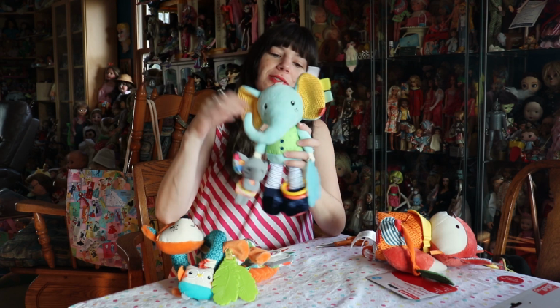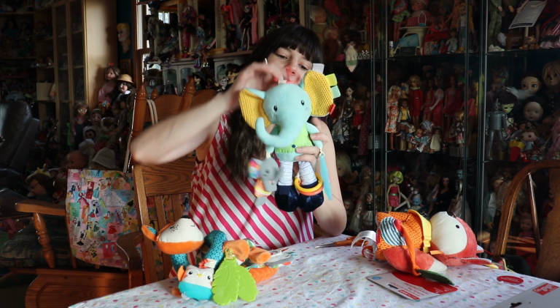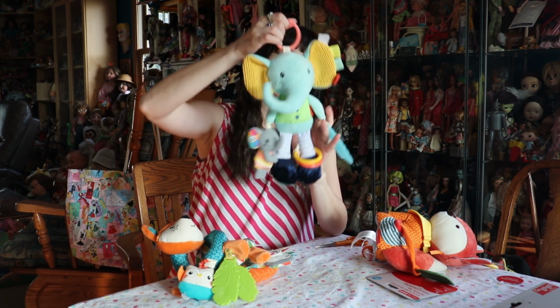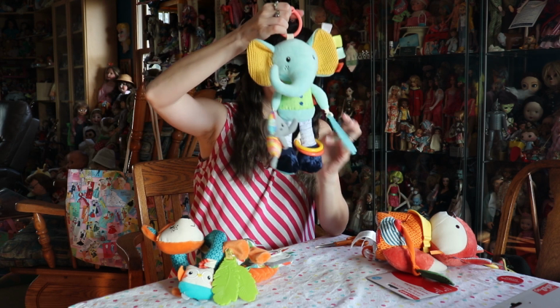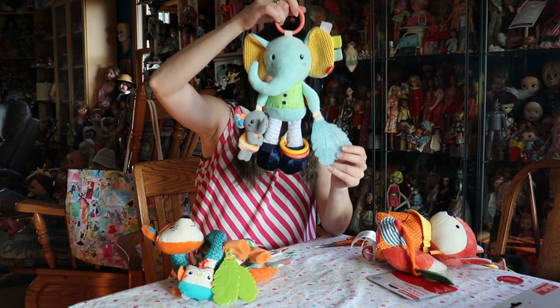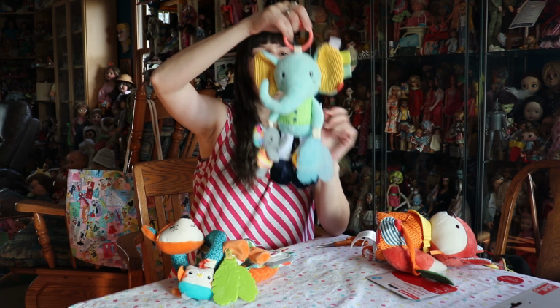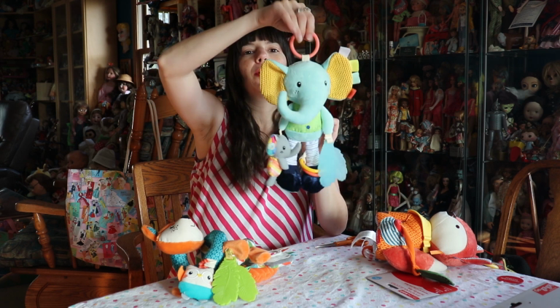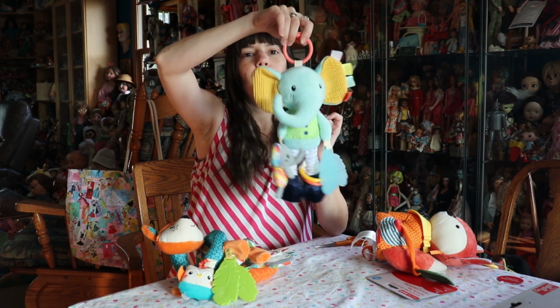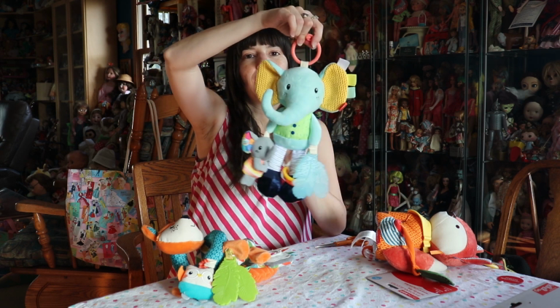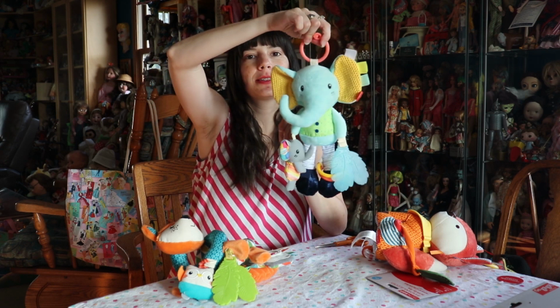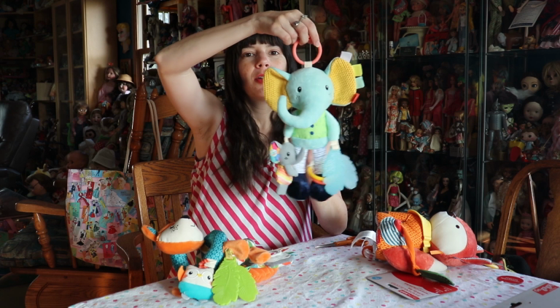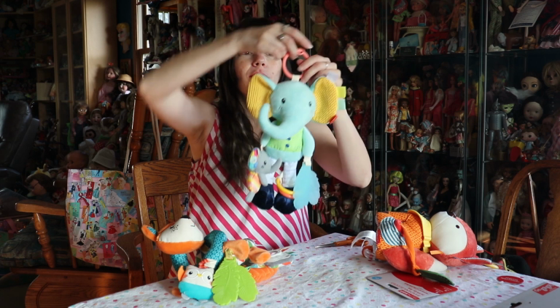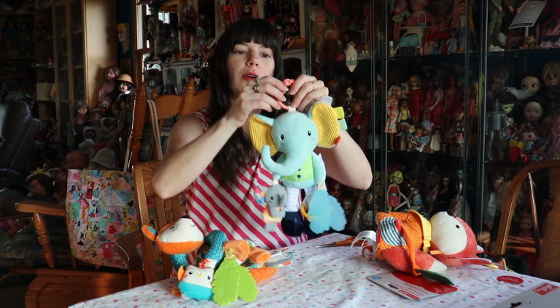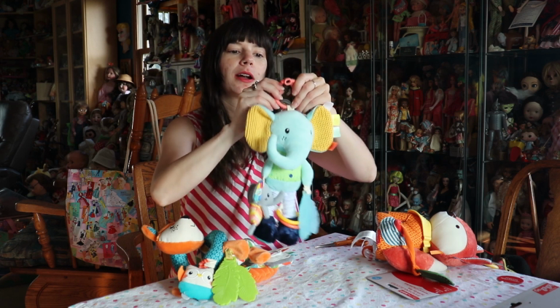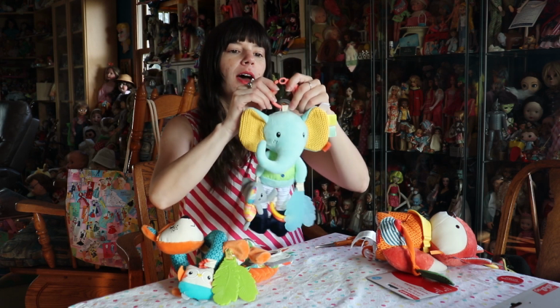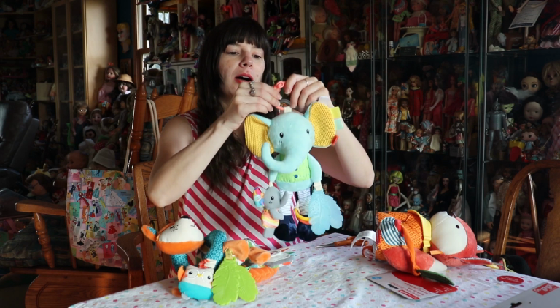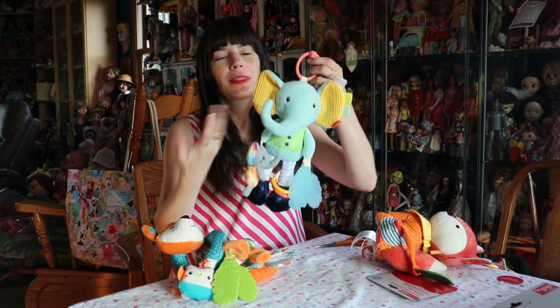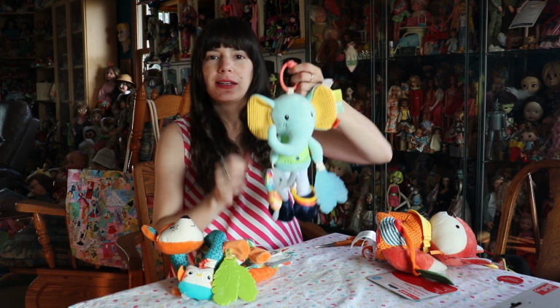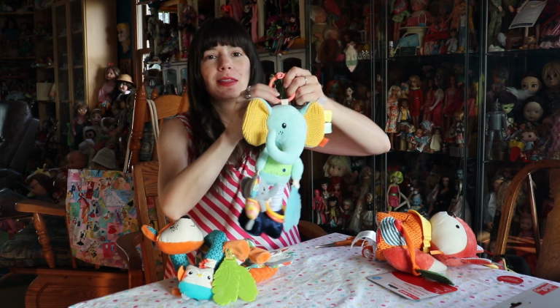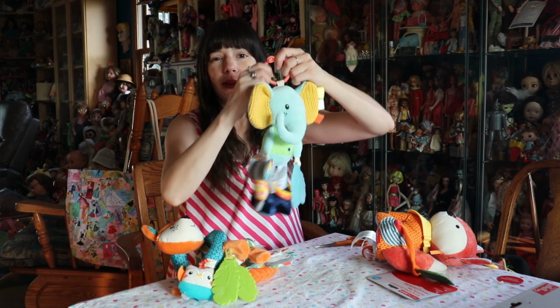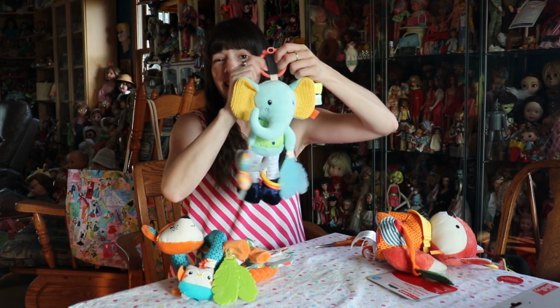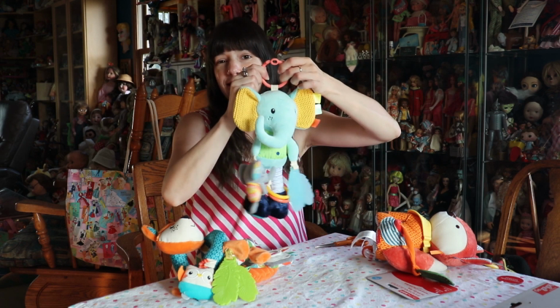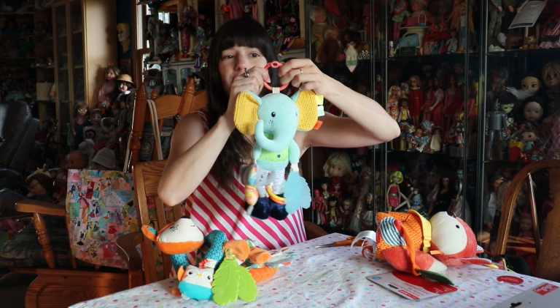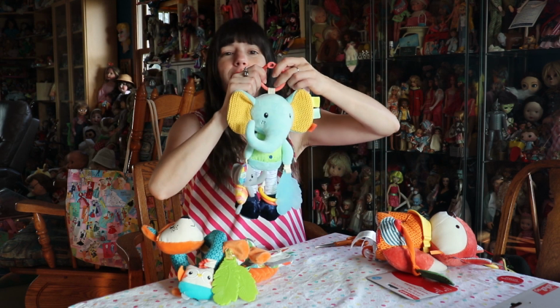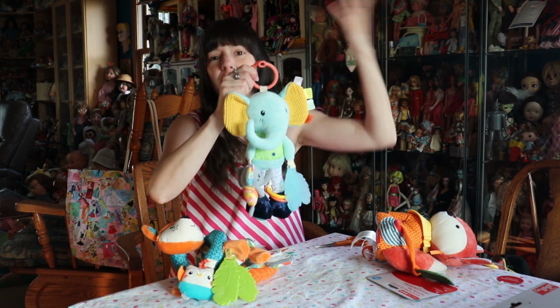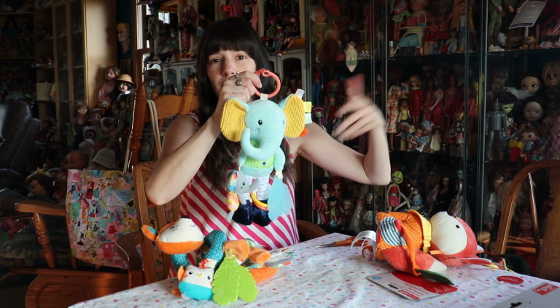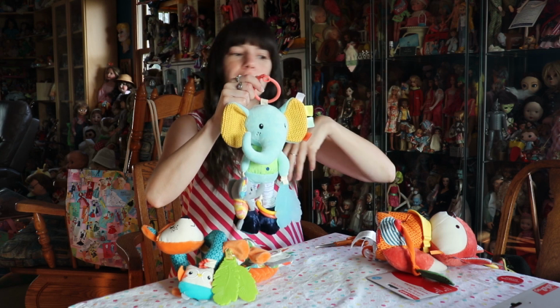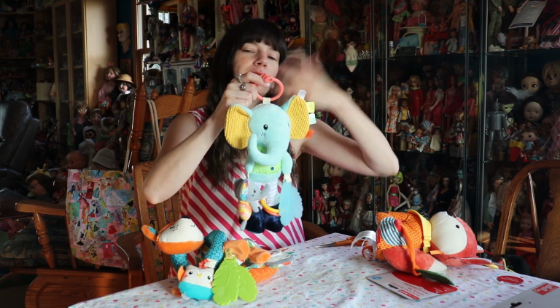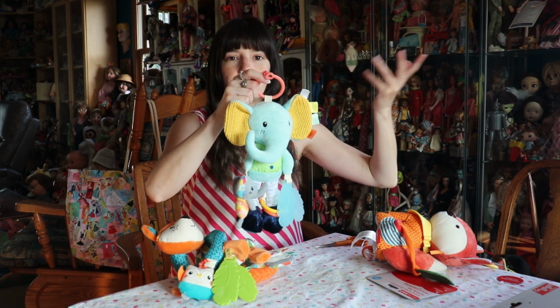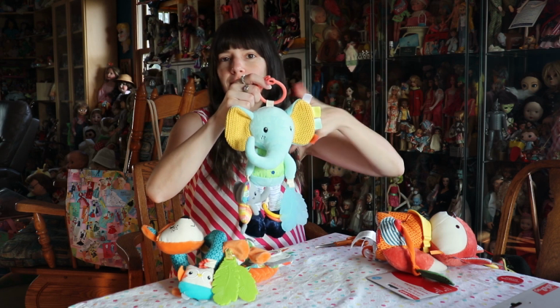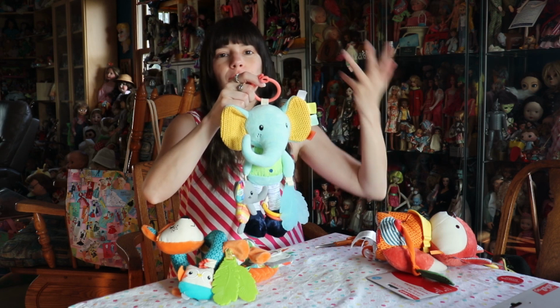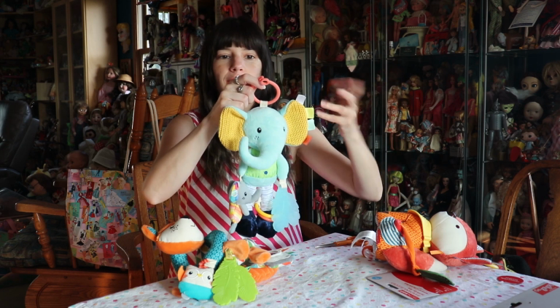So this is another fun Infantino product. Like I said, anything you can connect this to — stroller, car seat, whatever.